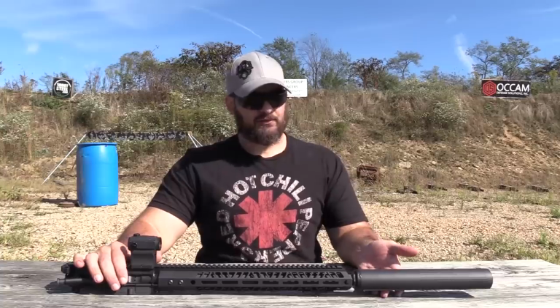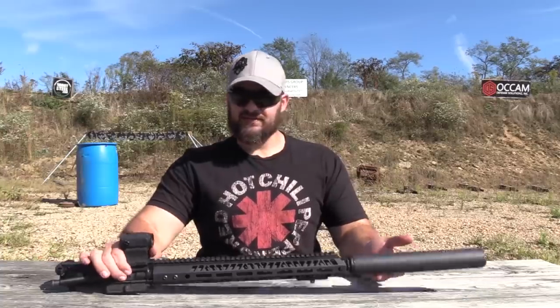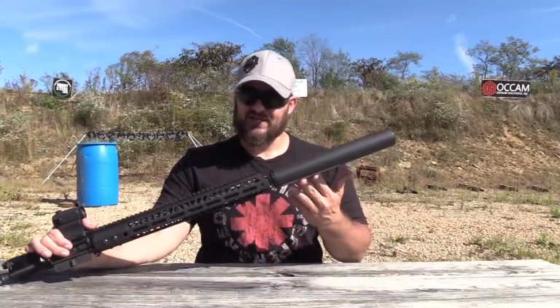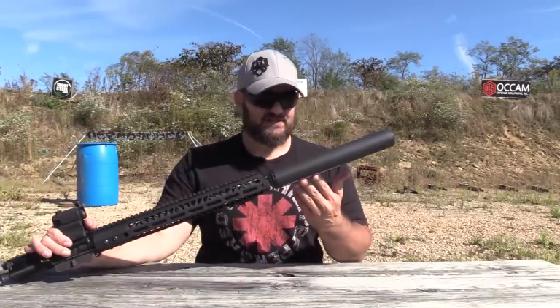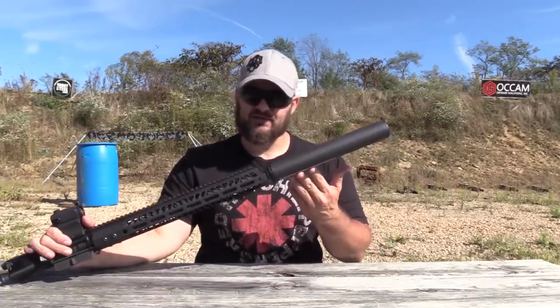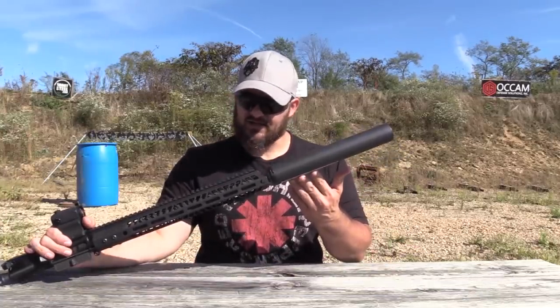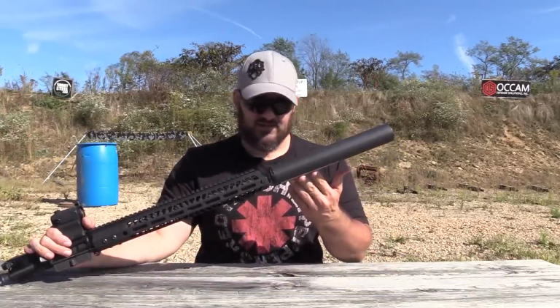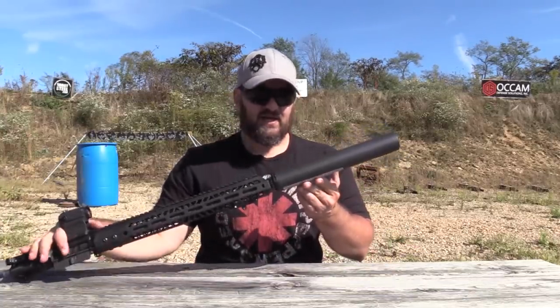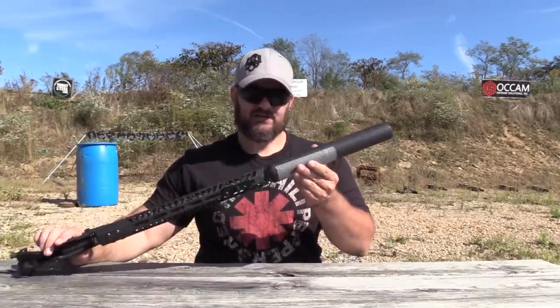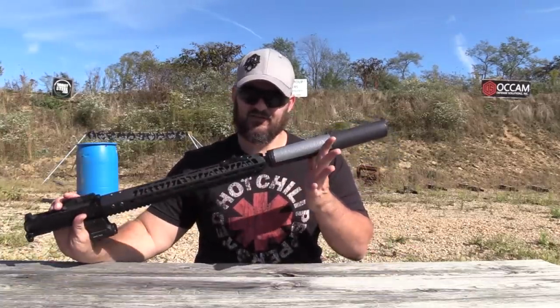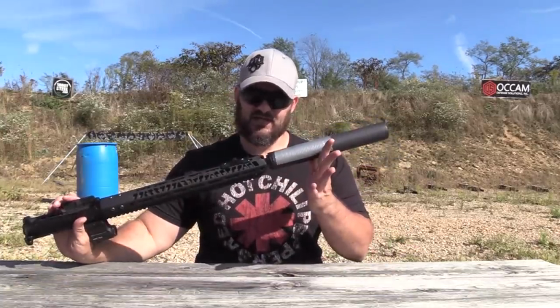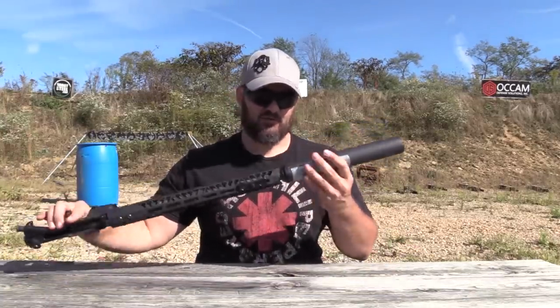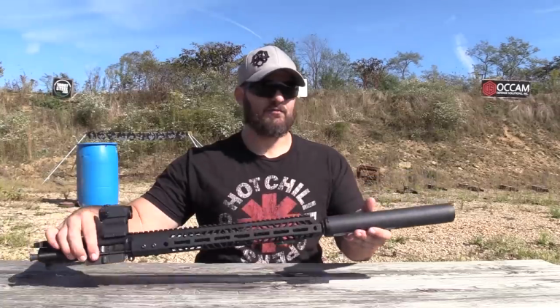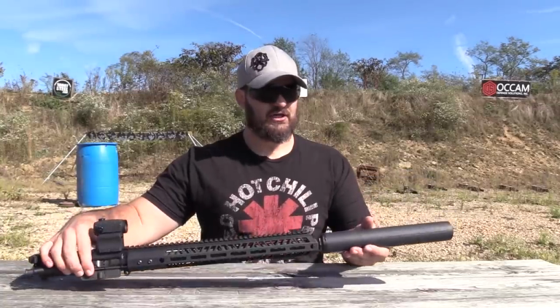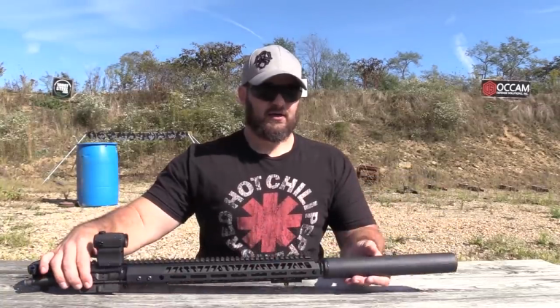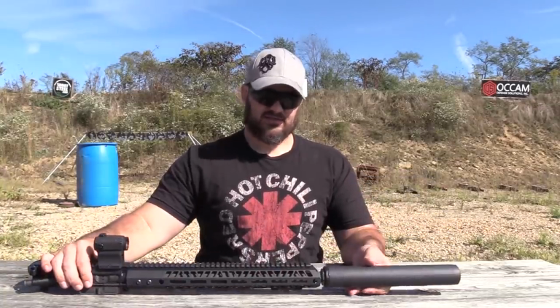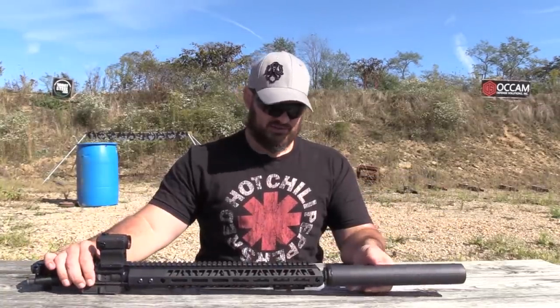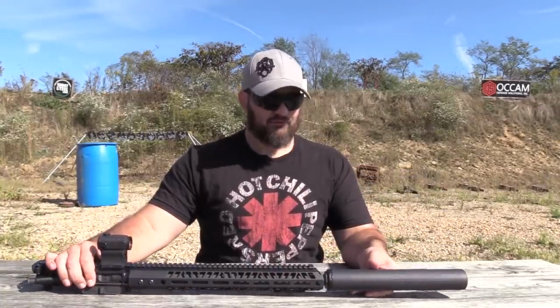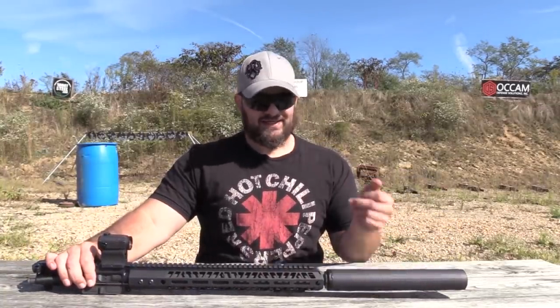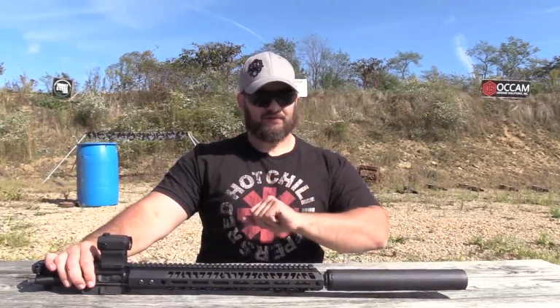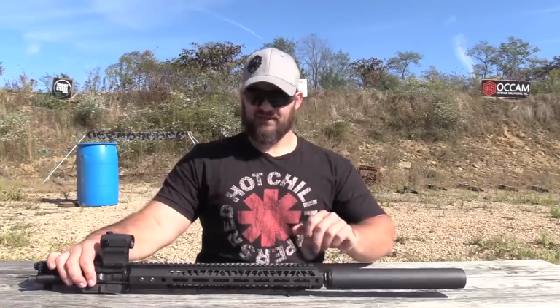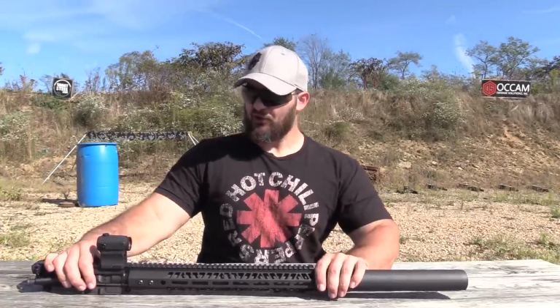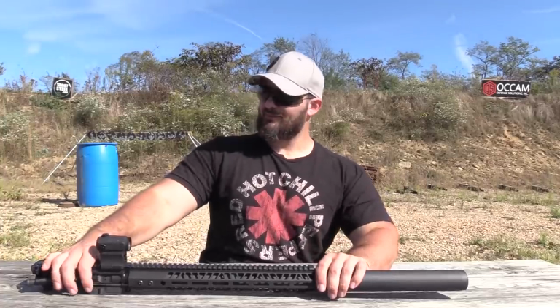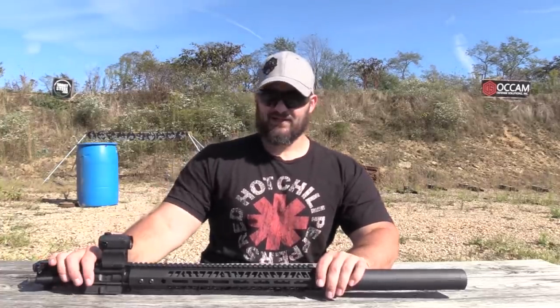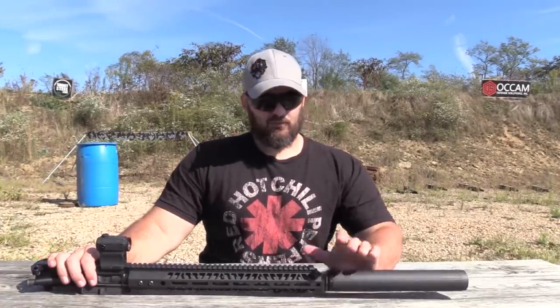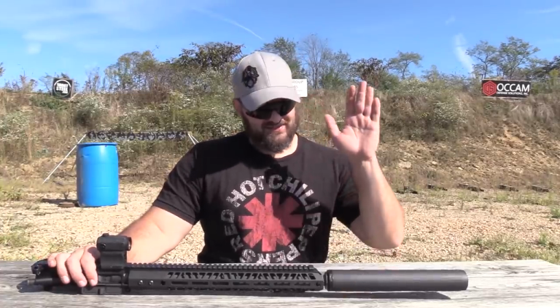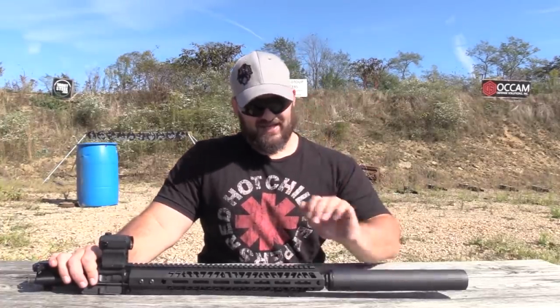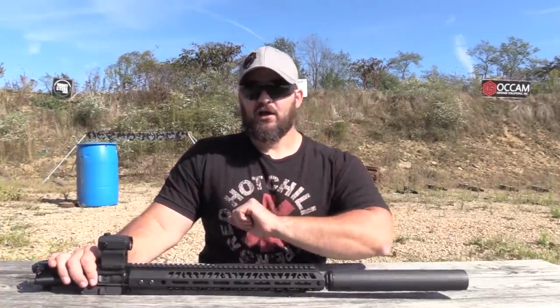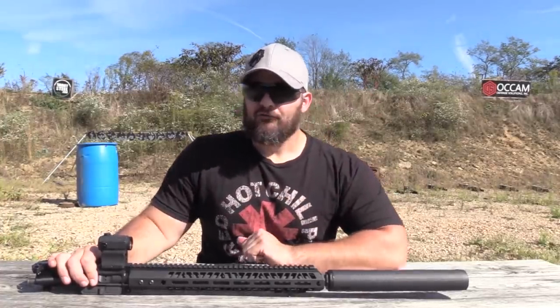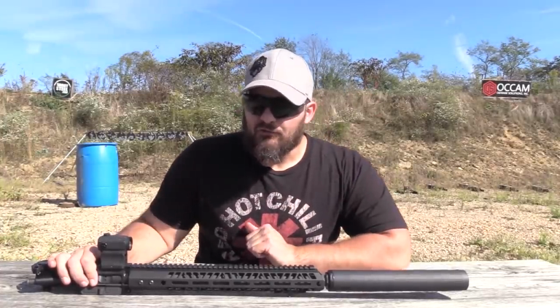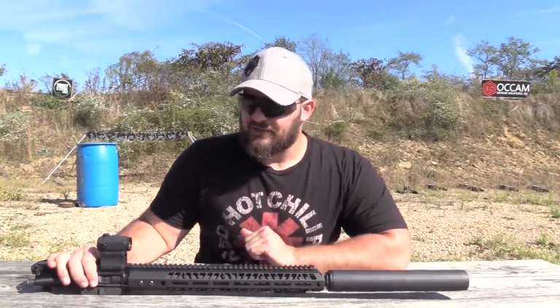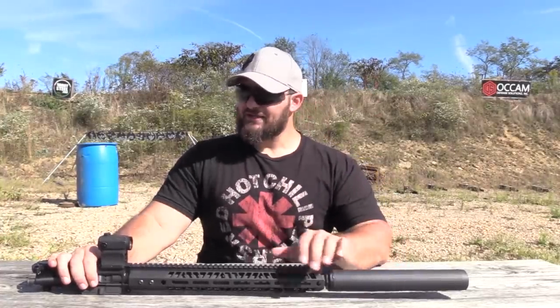Just to lay the background, what we were doing was actually testing this can that does not exist yet. You can see that I've even duct-taped over the information here because I don't want to inadvertently let it out before the embargo. But we were testing this can on full-auto 450 Bushmaster.